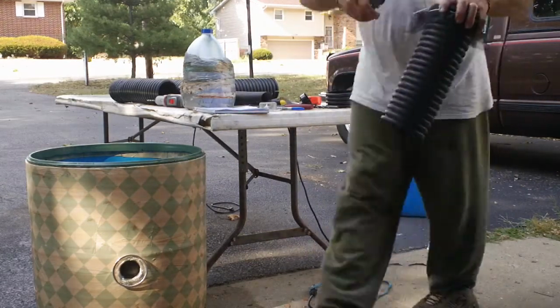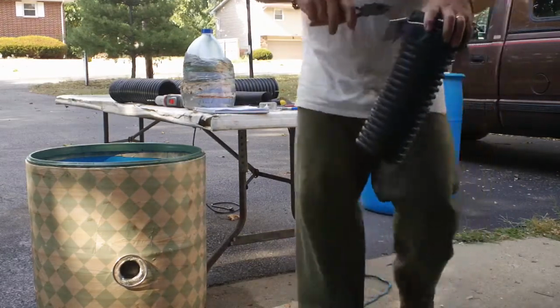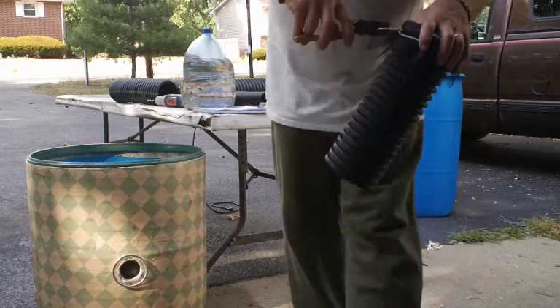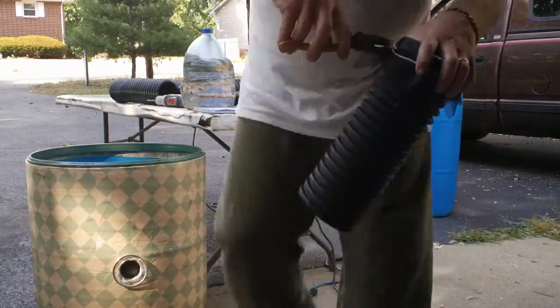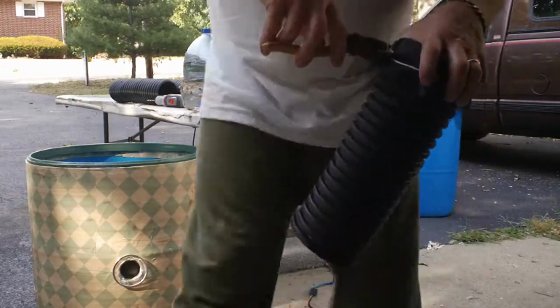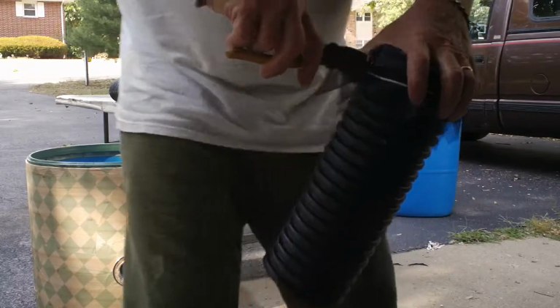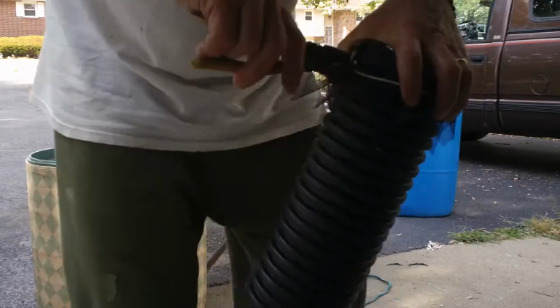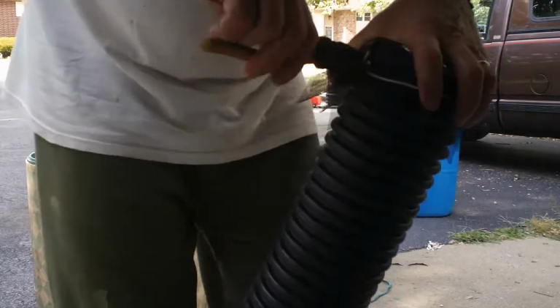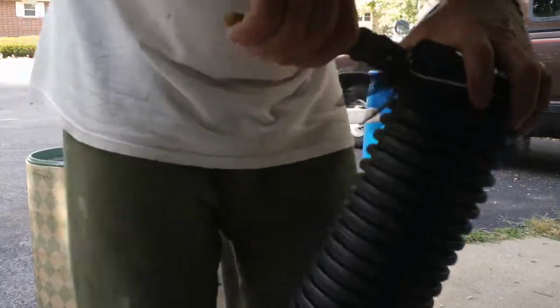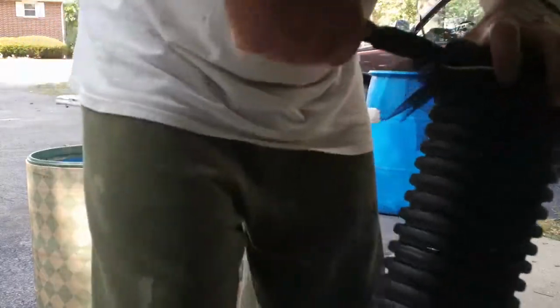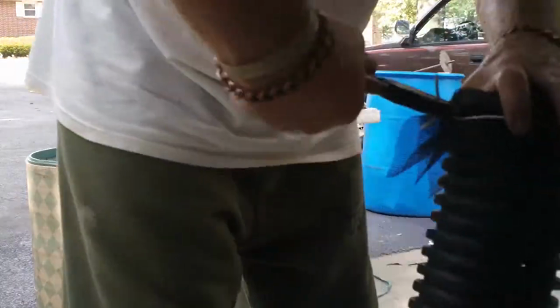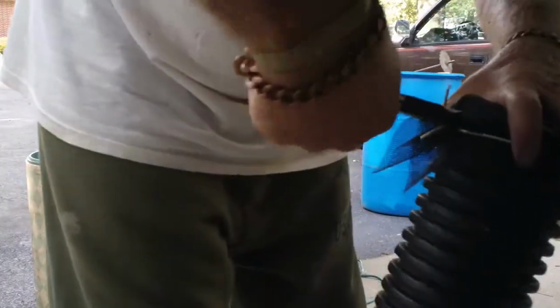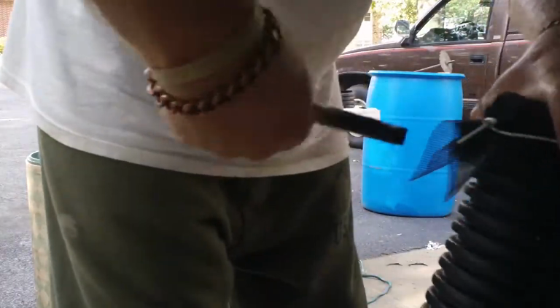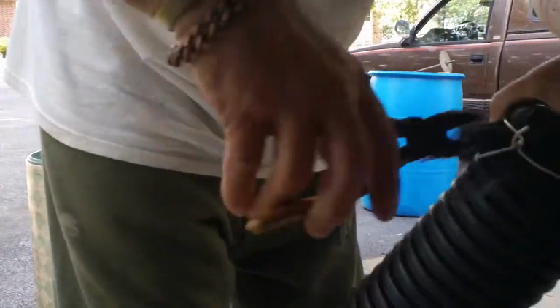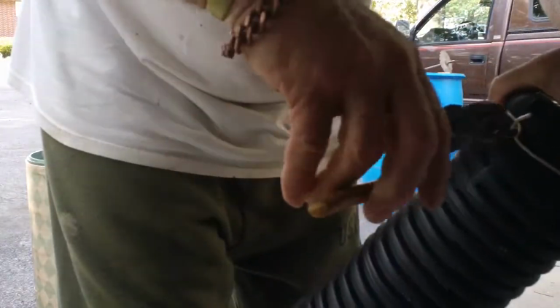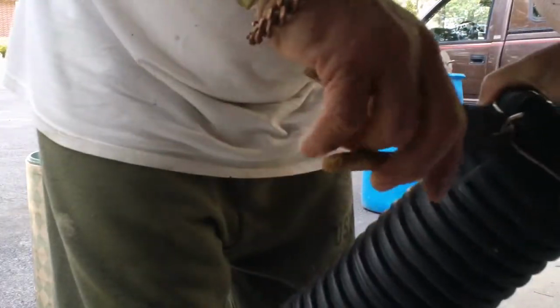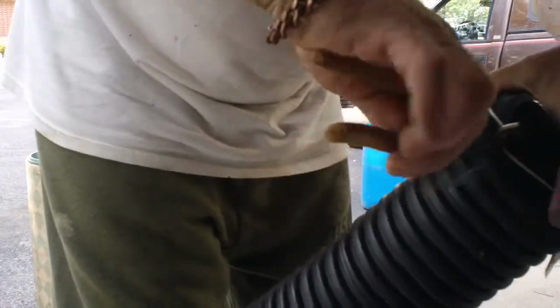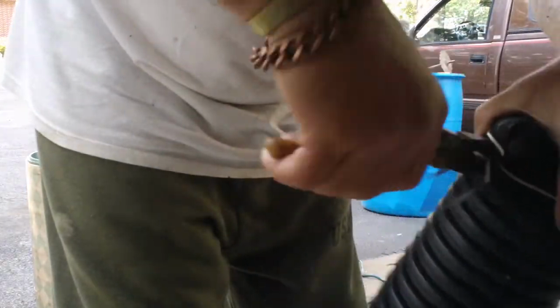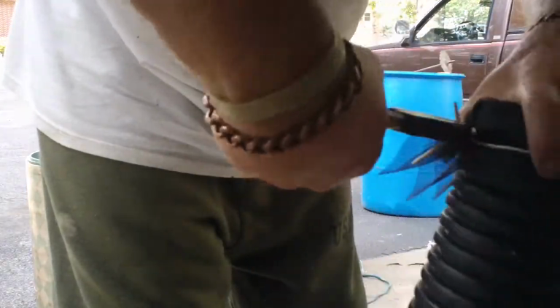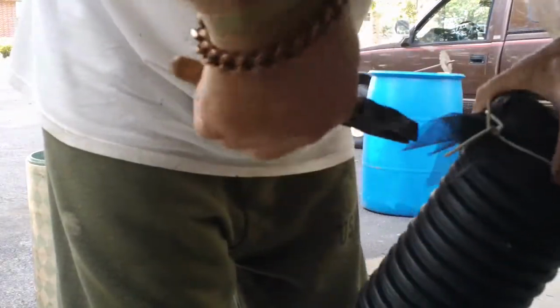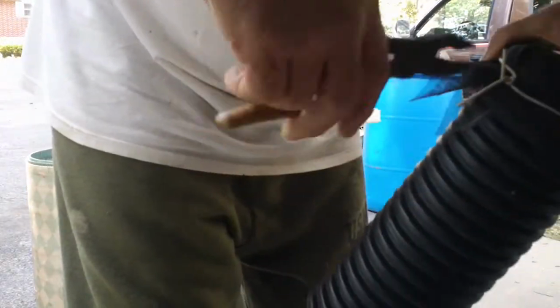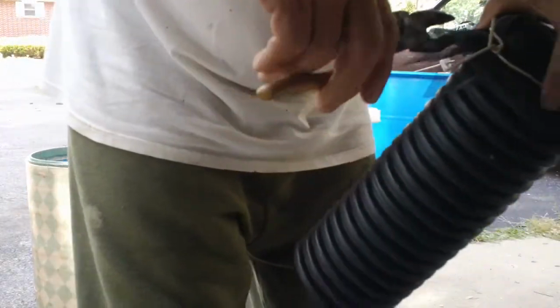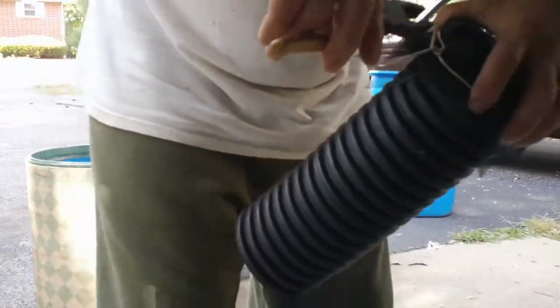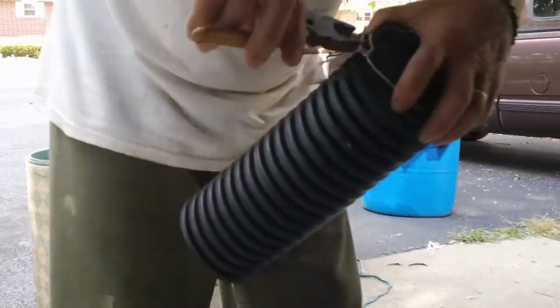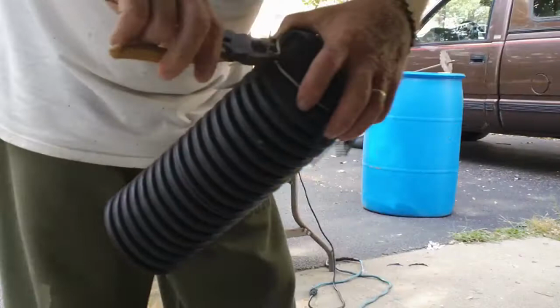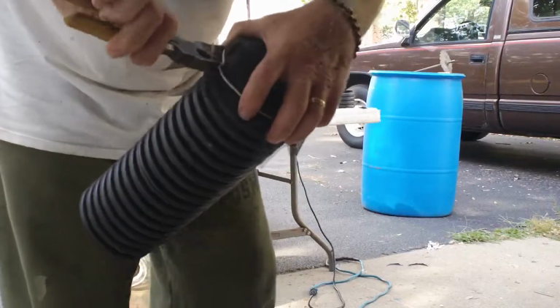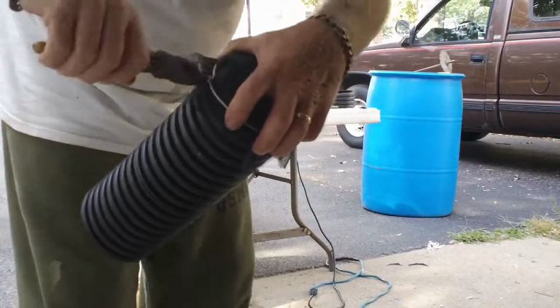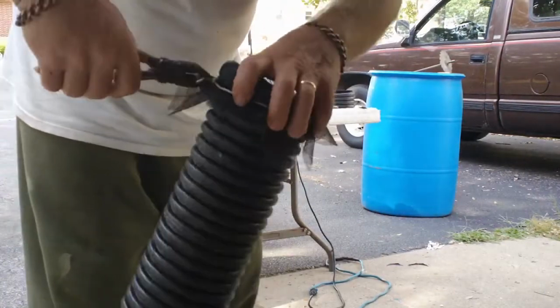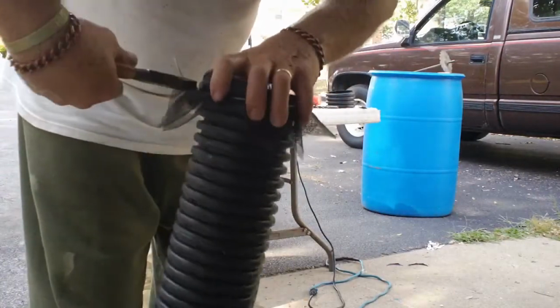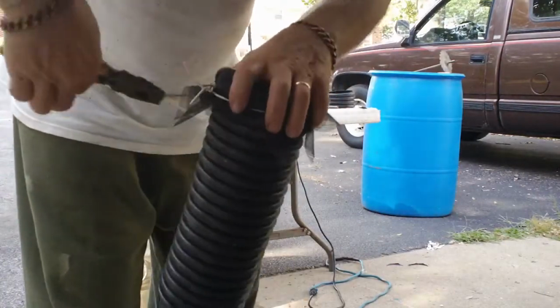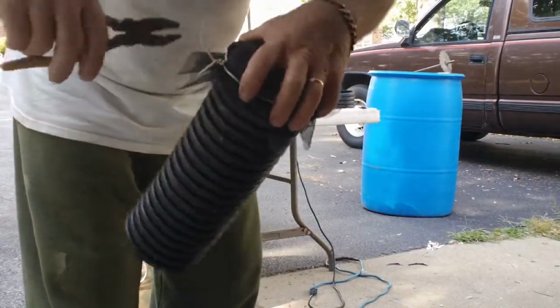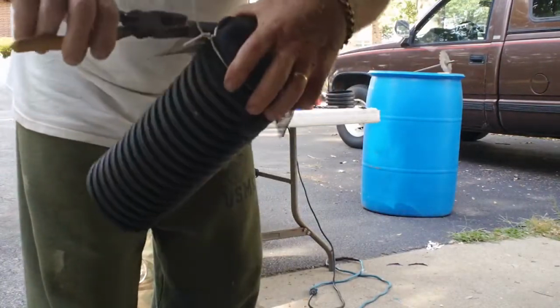You want to cinch it up tight so it sucks that wire and that screen down inside the rib. I don't know if you can see that, I hope.